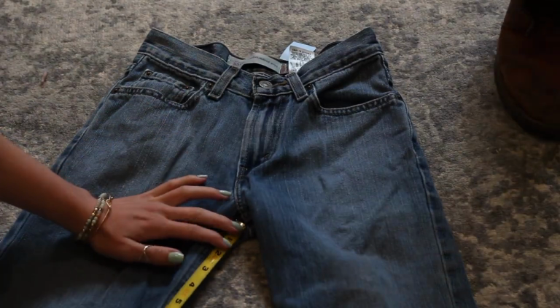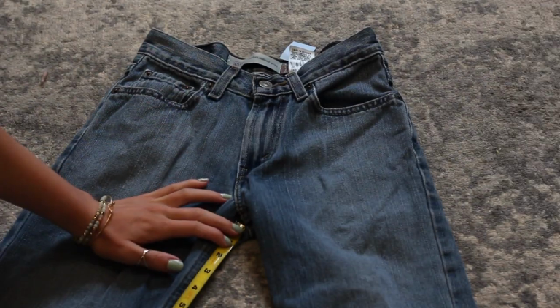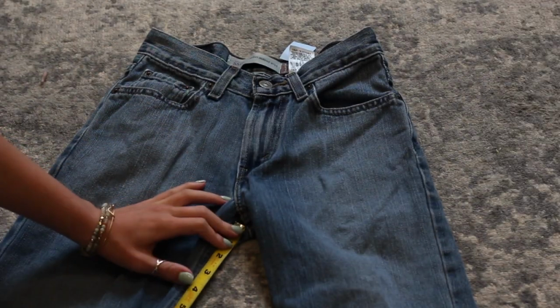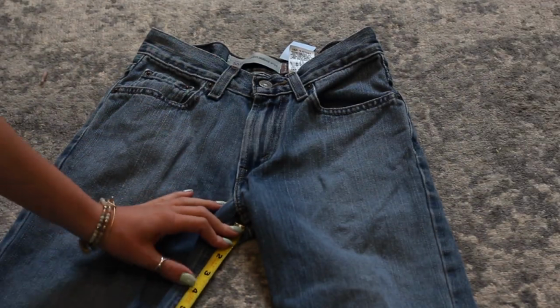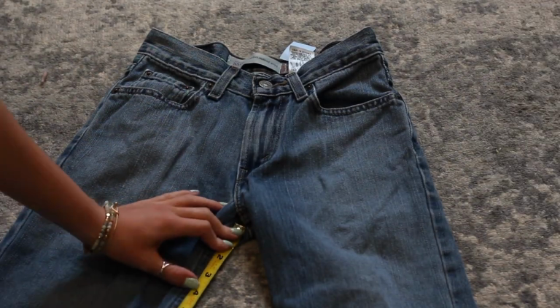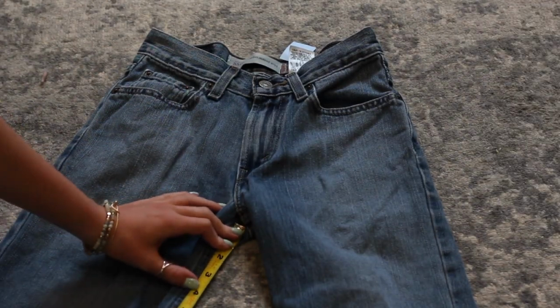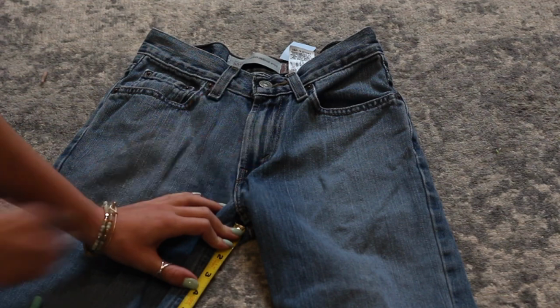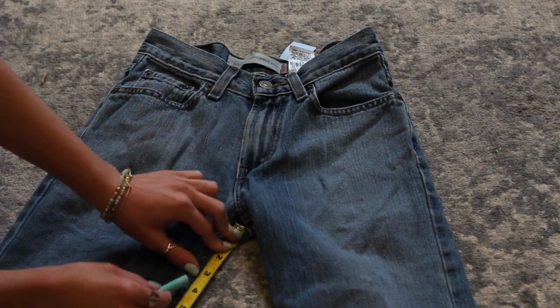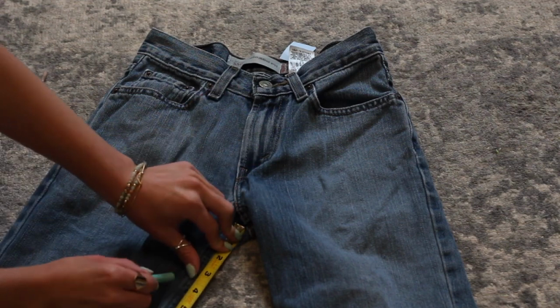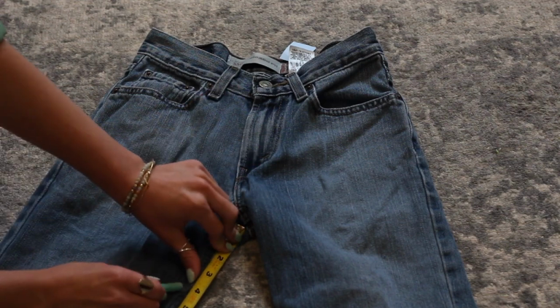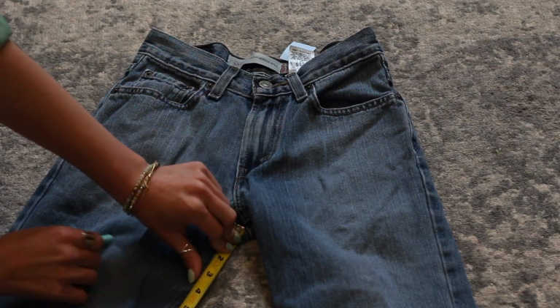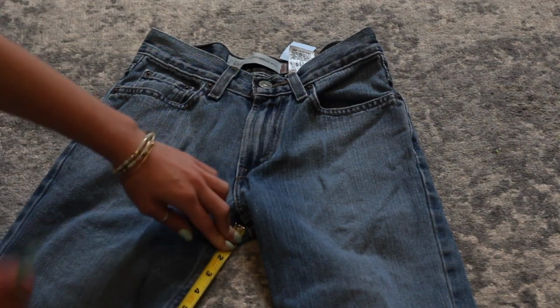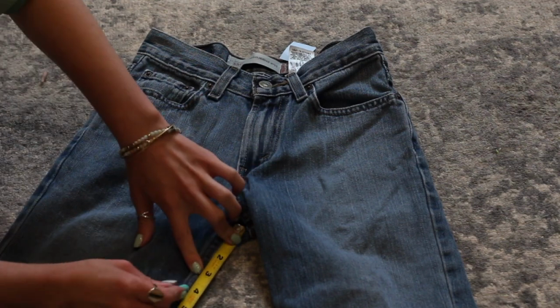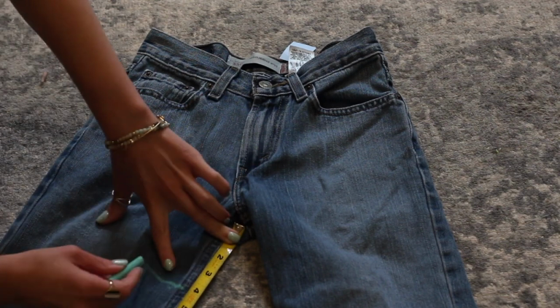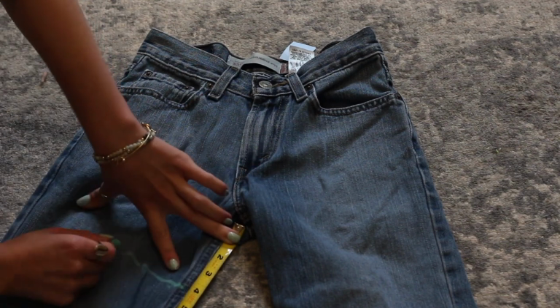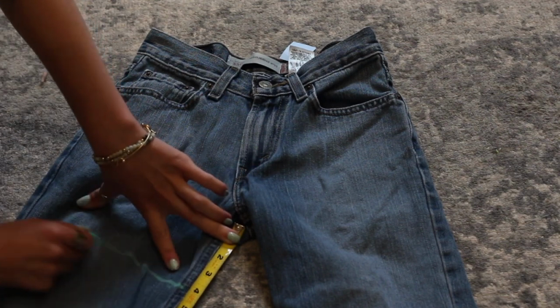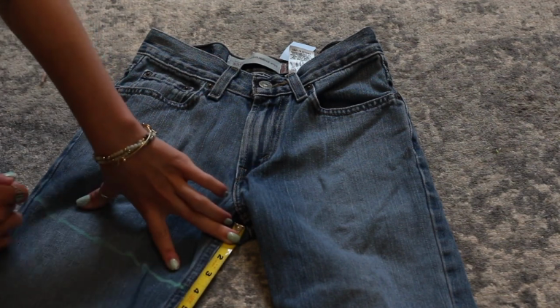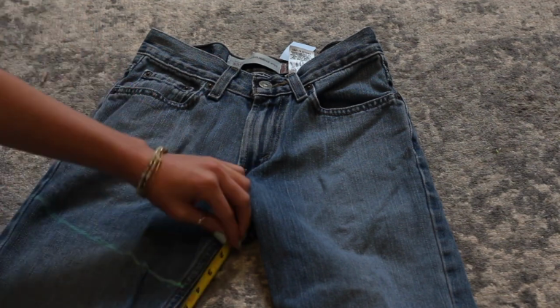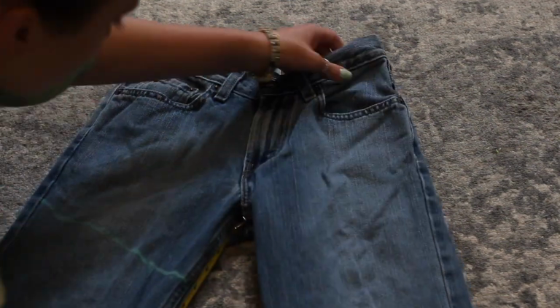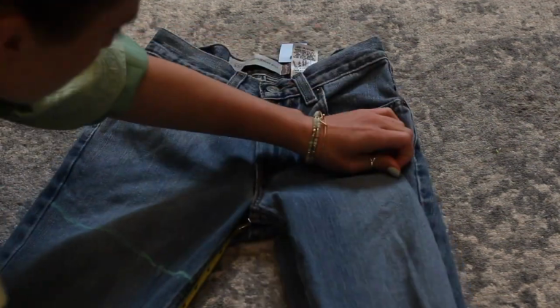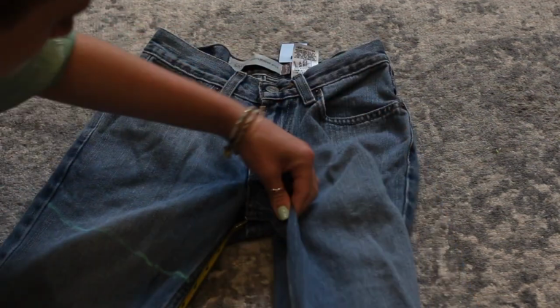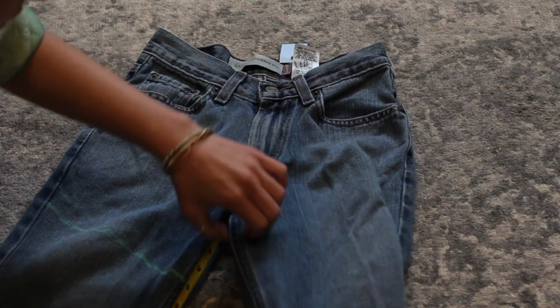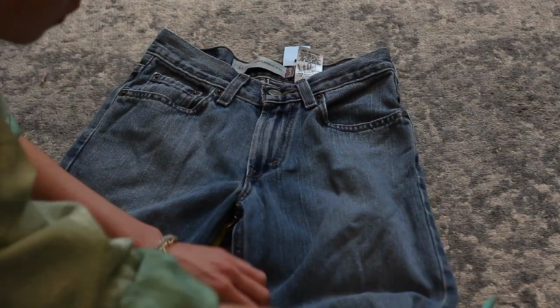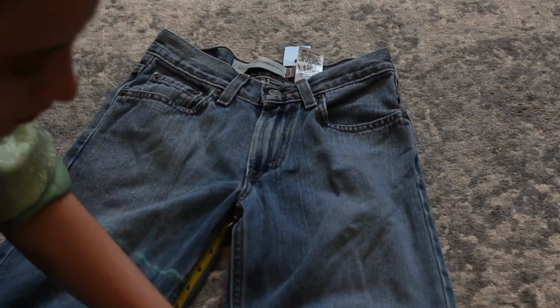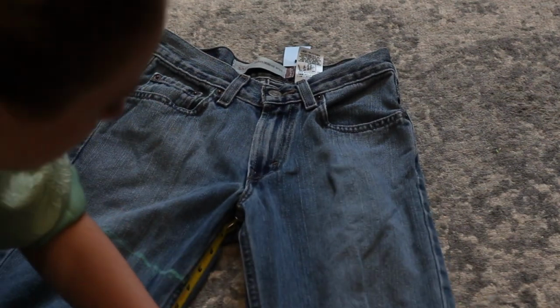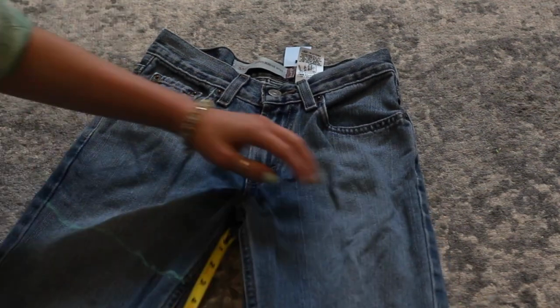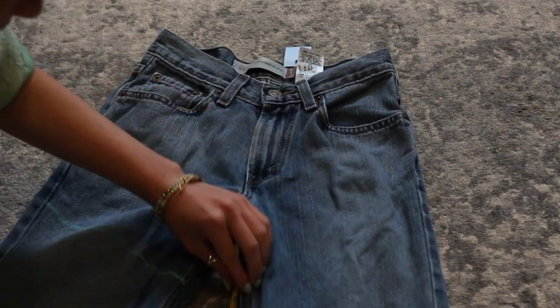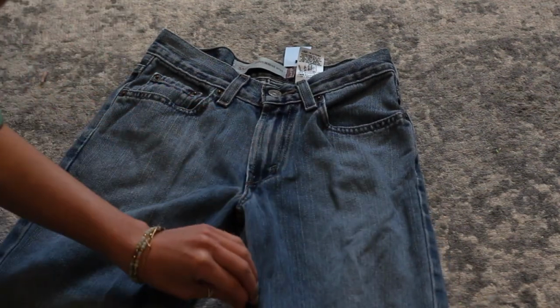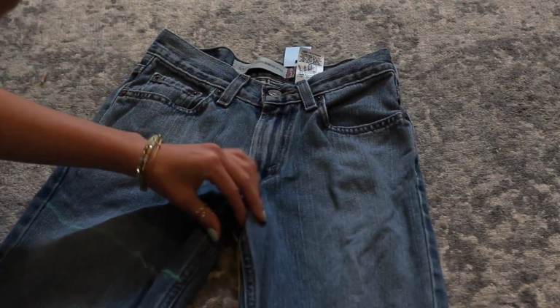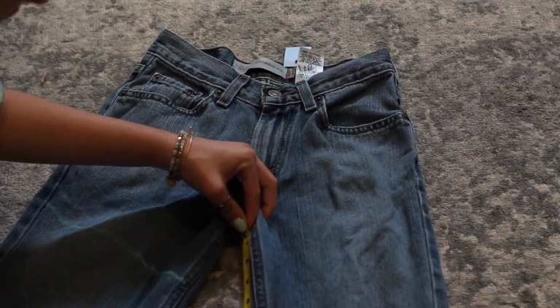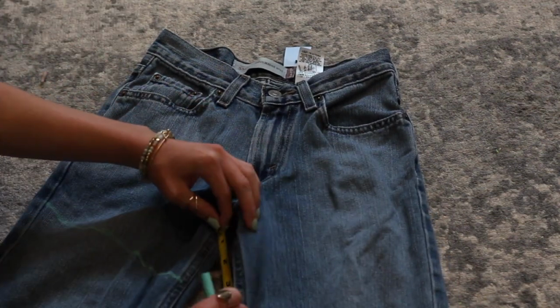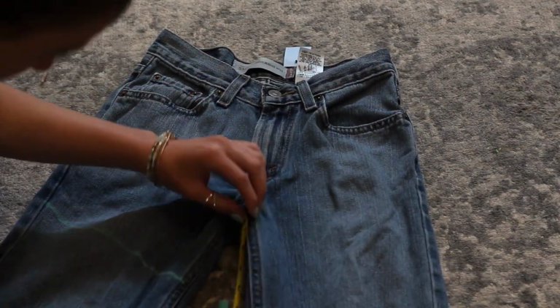With this next pair of jeans, I do the exact same process except I mark it only one inch so it has one fold instead of two. You'll see the difference that has at the very end.